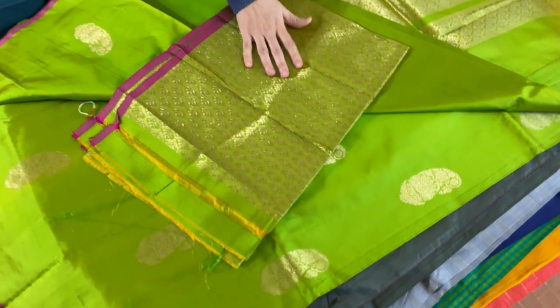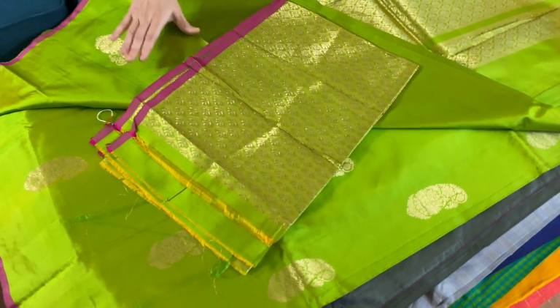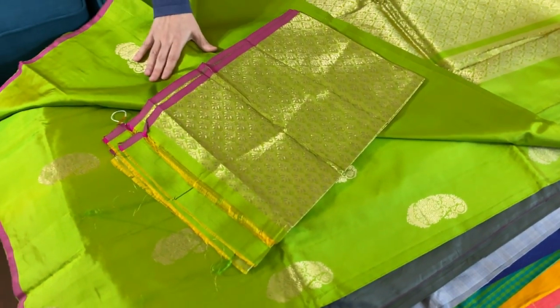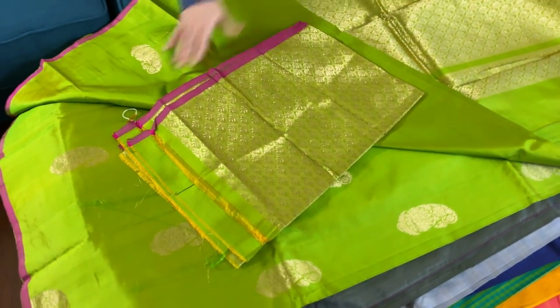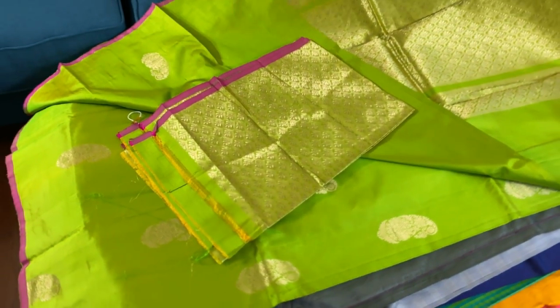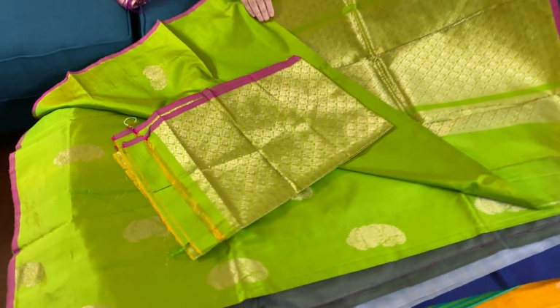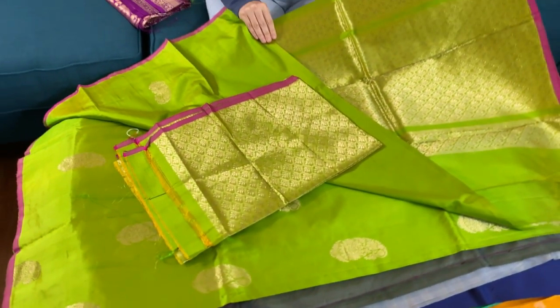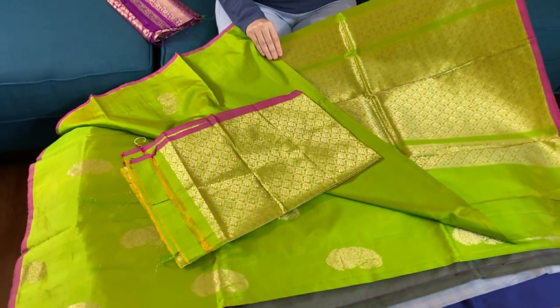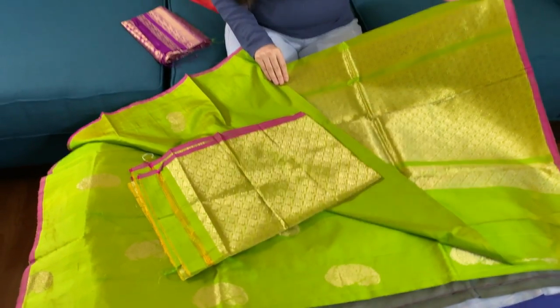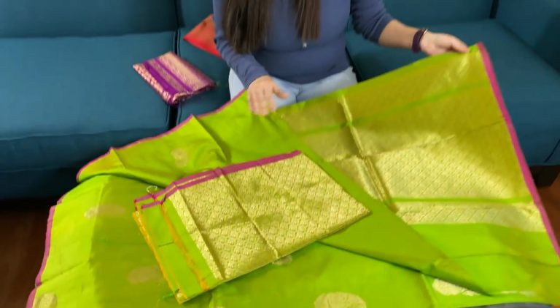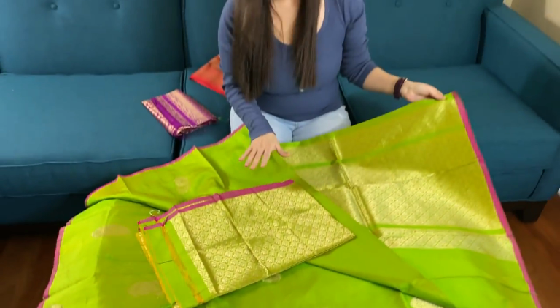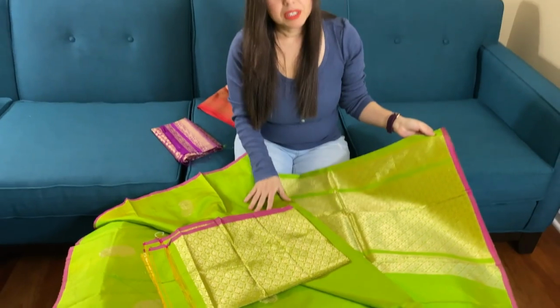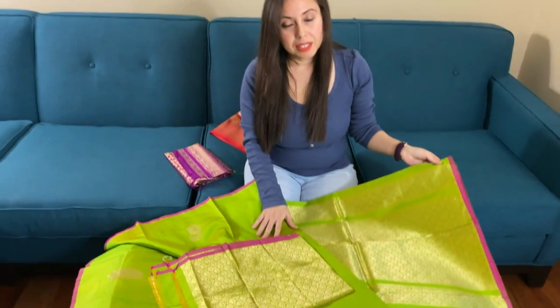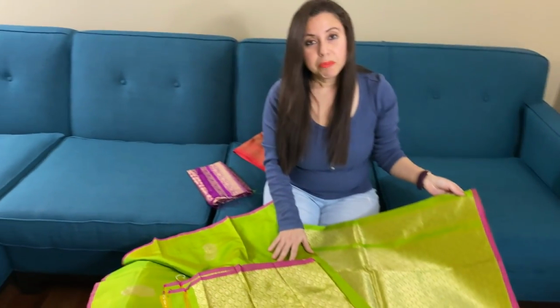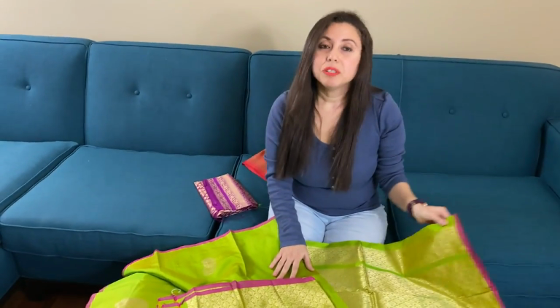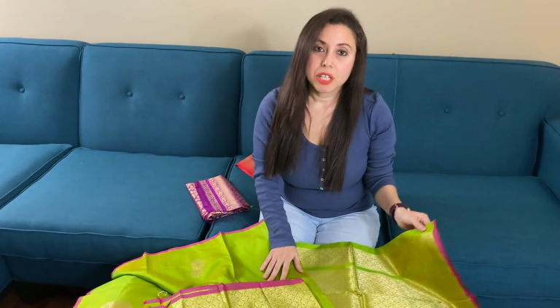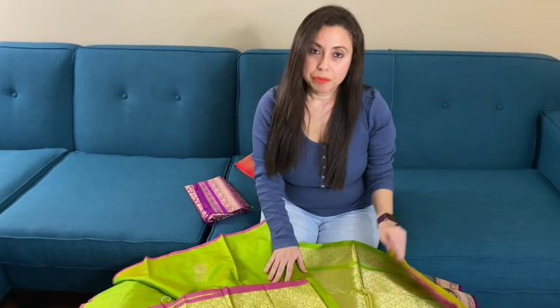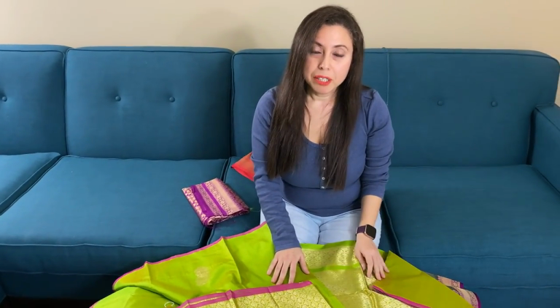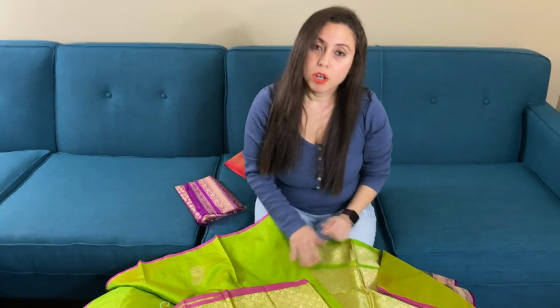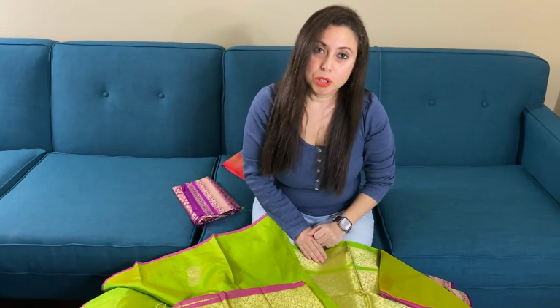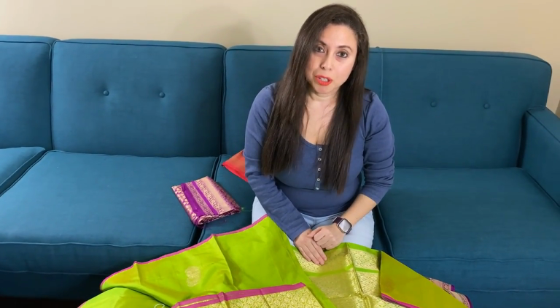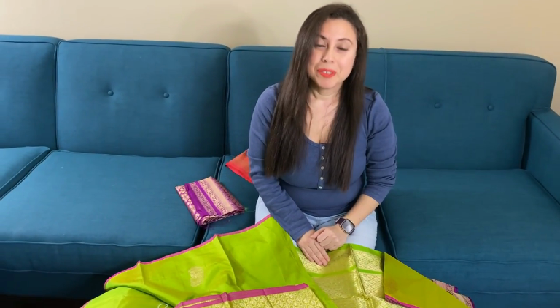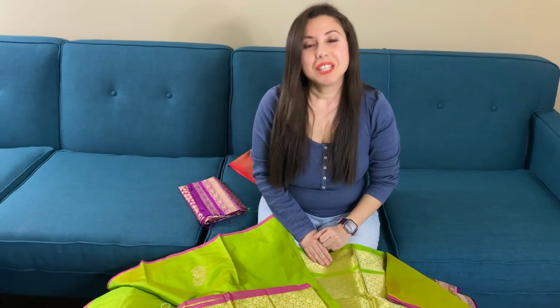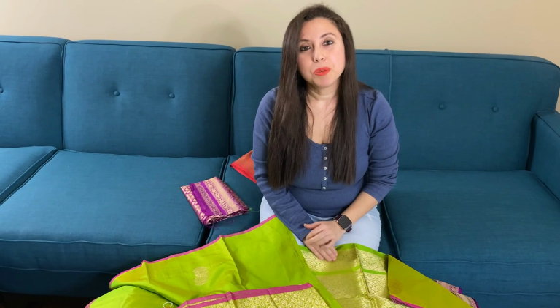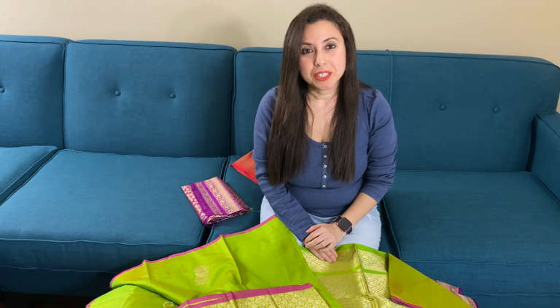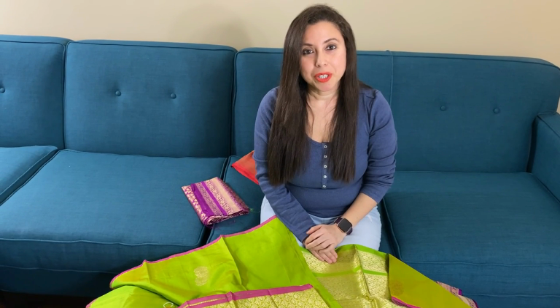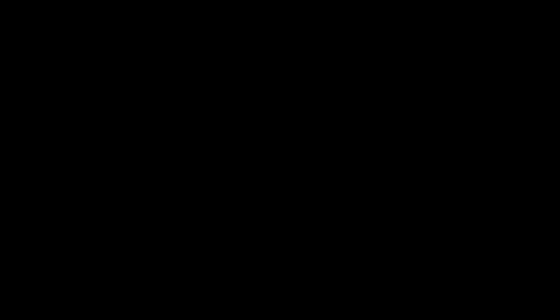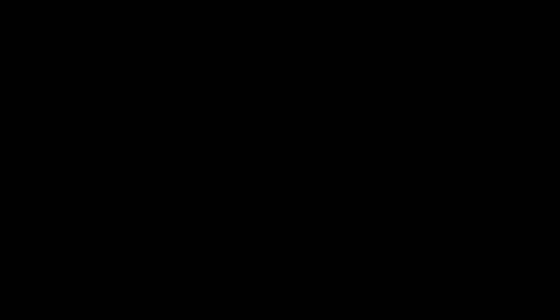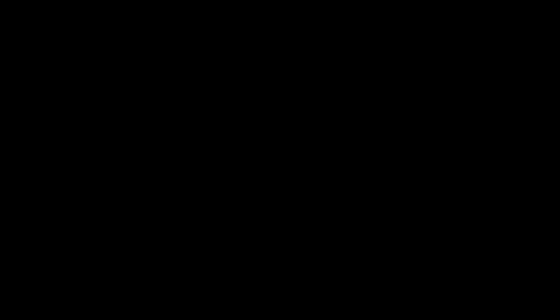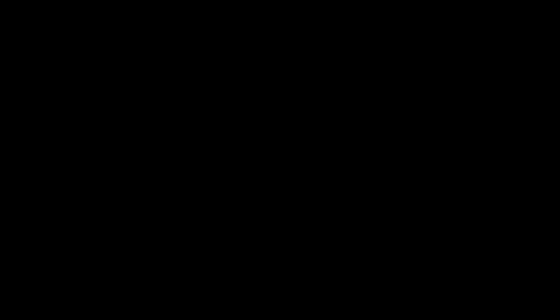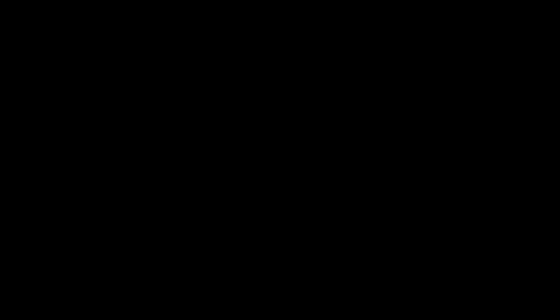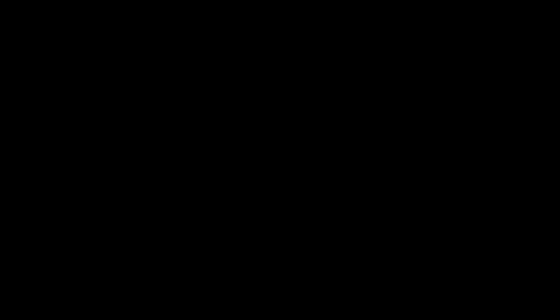This is the blouse piece — it's a full brocade blouse piece for this saree. So friends, to purchase these sarees please visit our website bengaldoms.com. Thank you for watching this video.